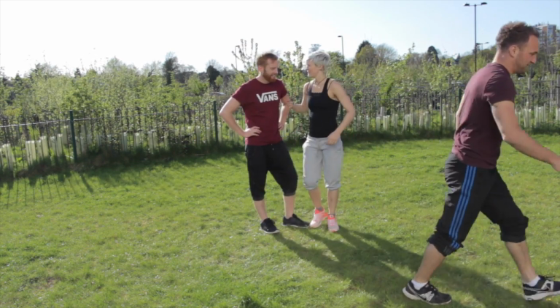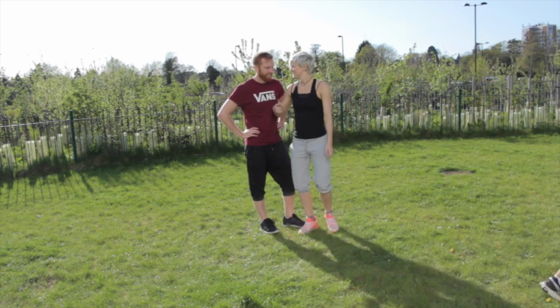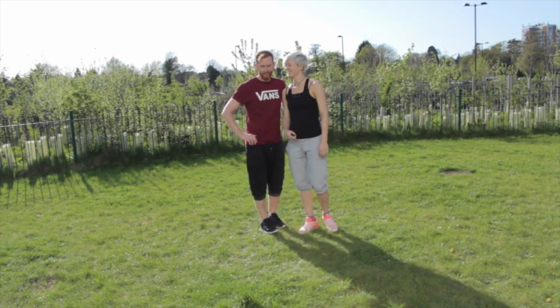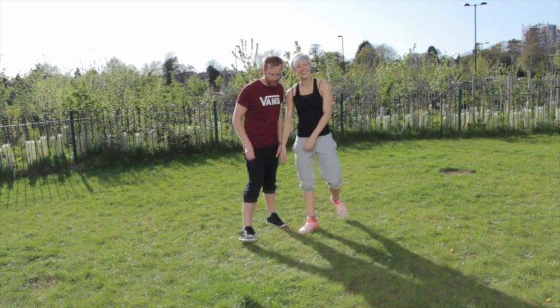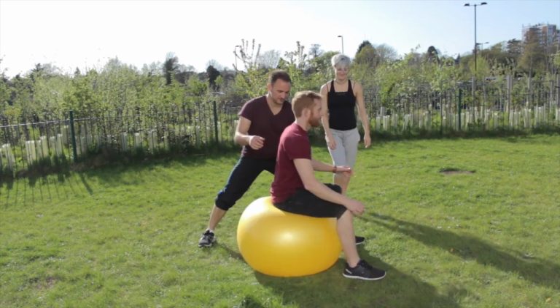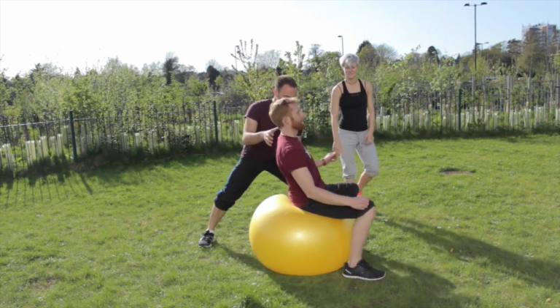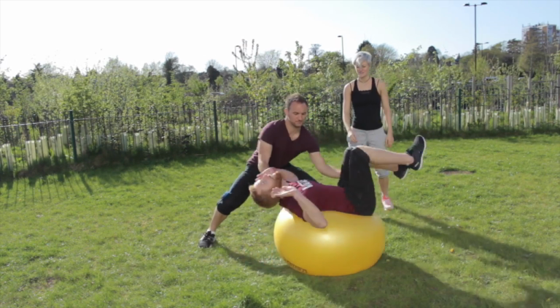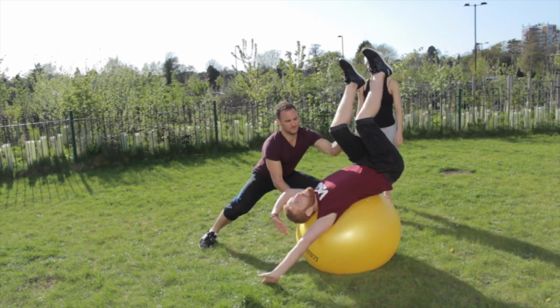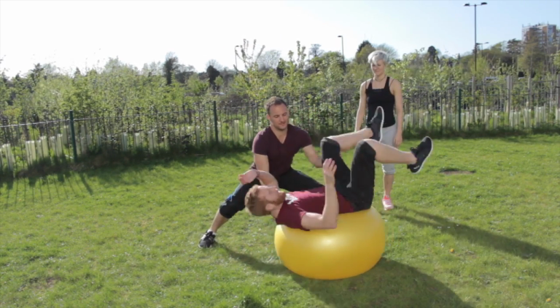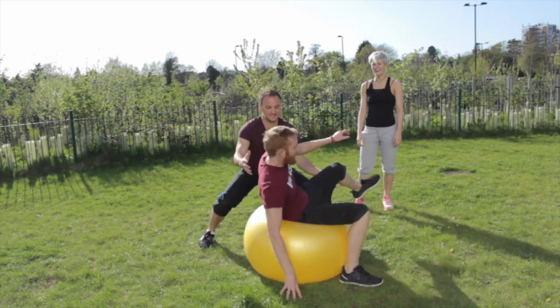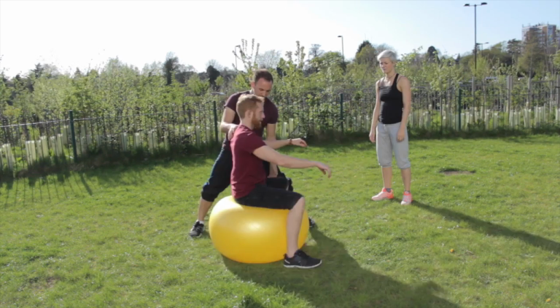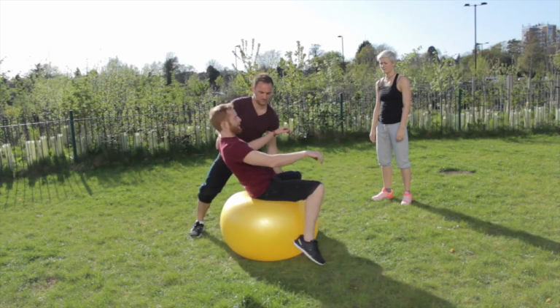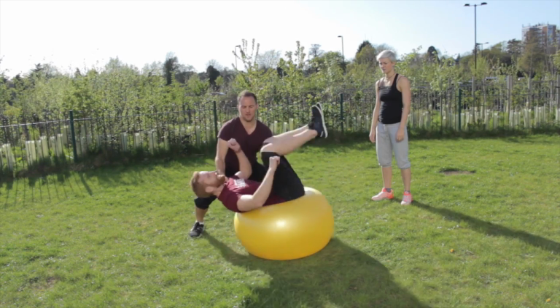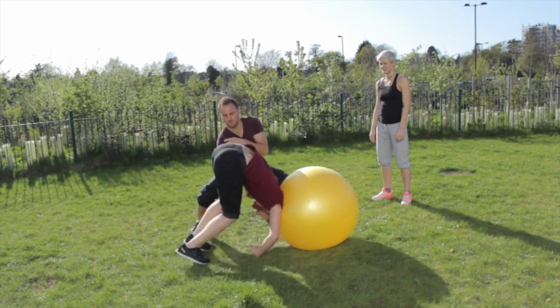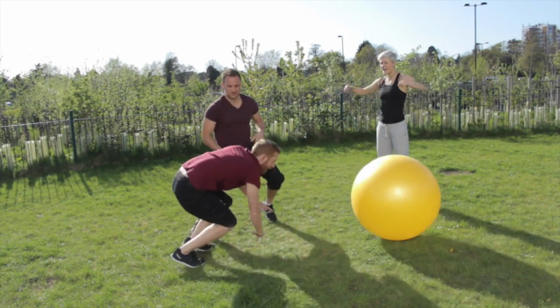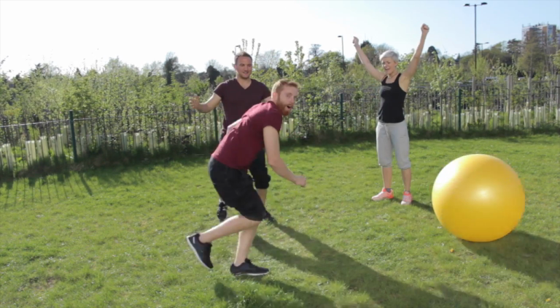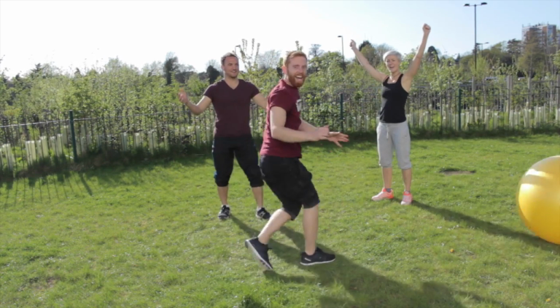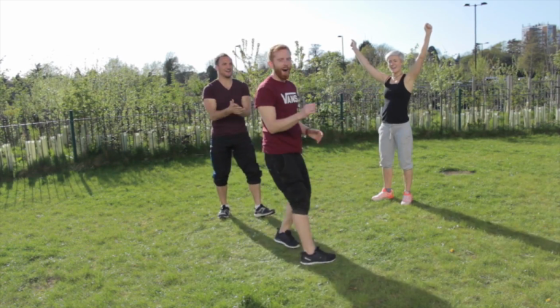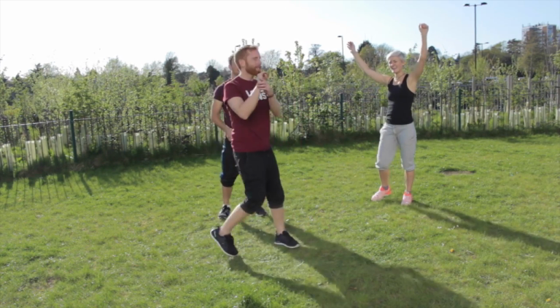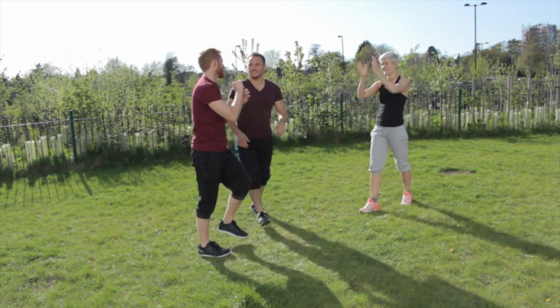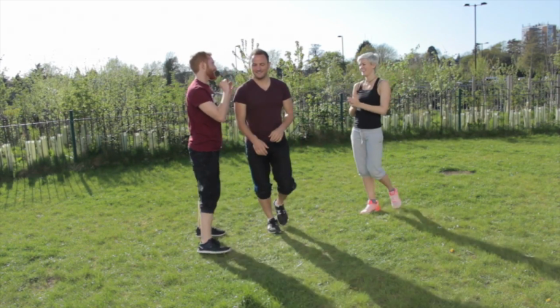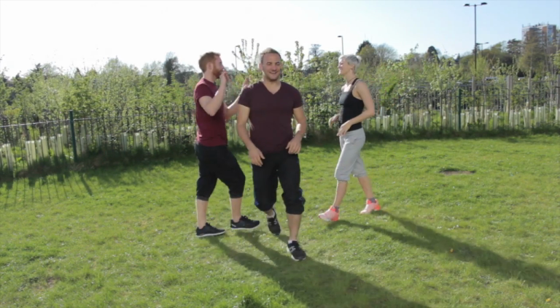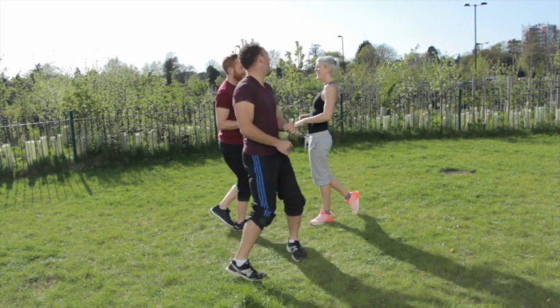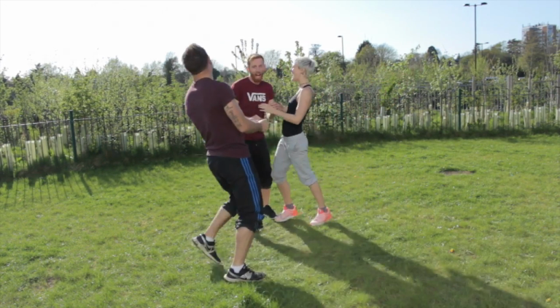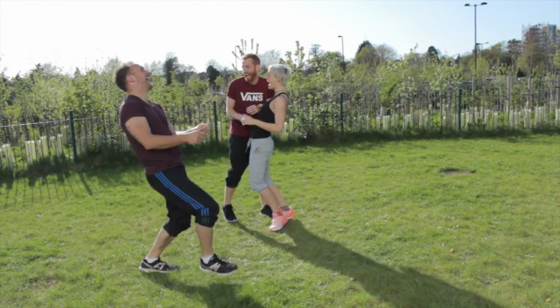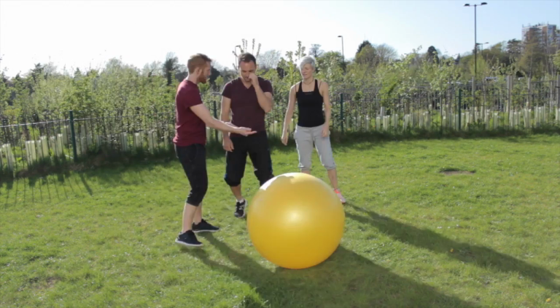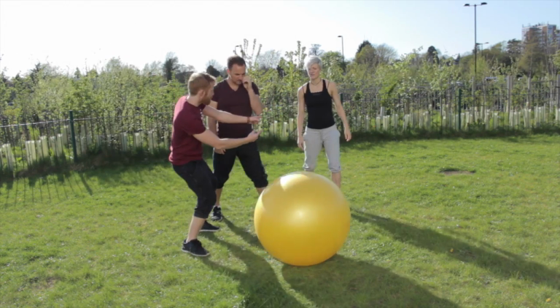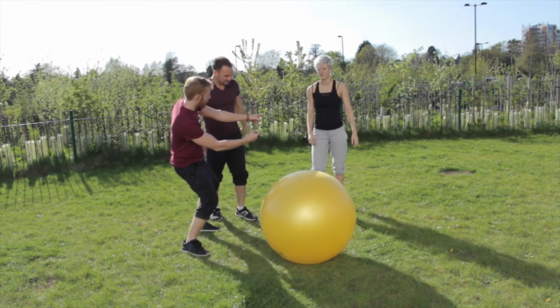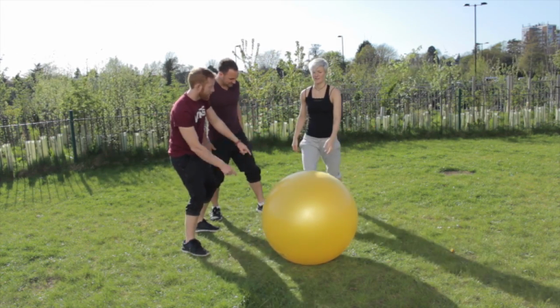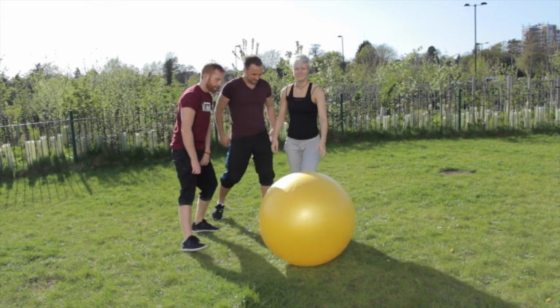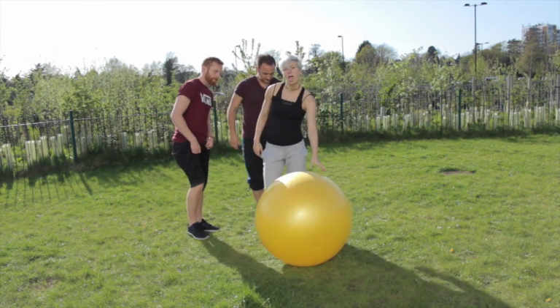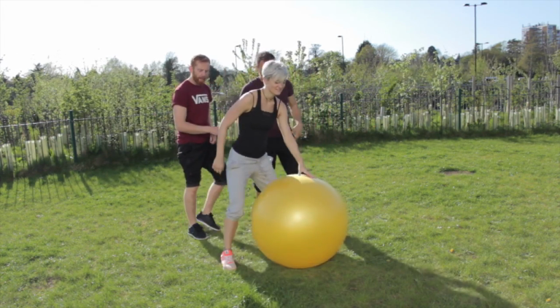You'll go first. Go on then. There you go. That's it, push. Big push. Feet over. Boom! I did it. You're up — me again. Come on, superhero.